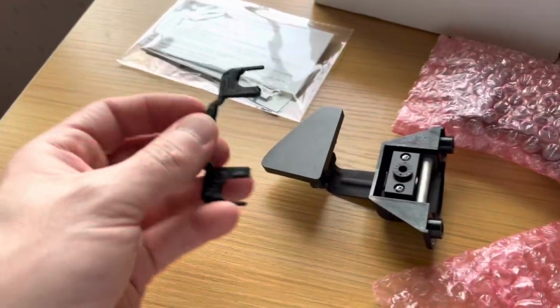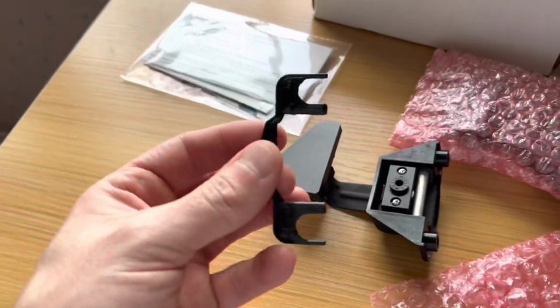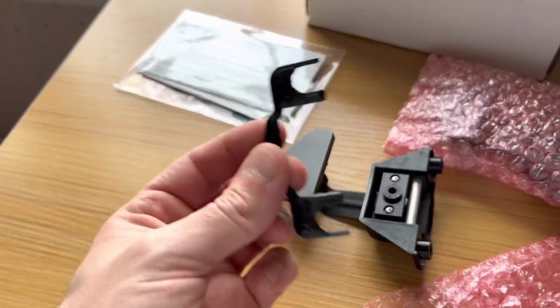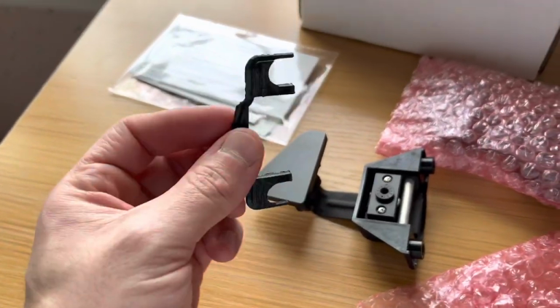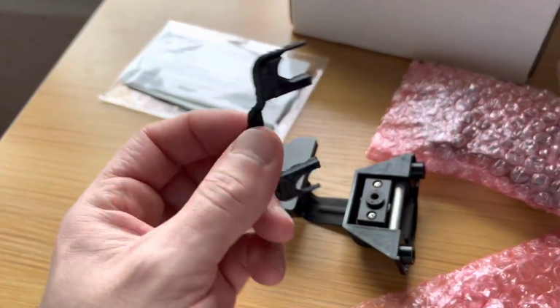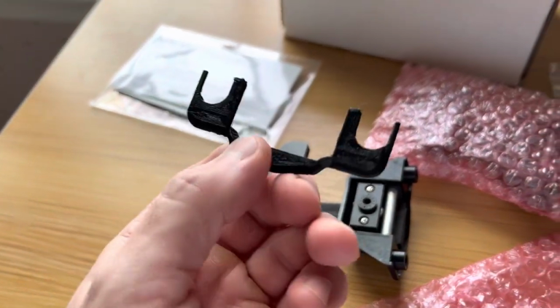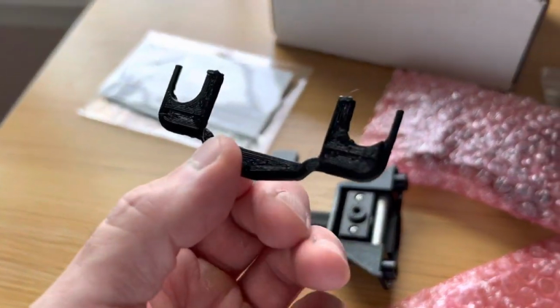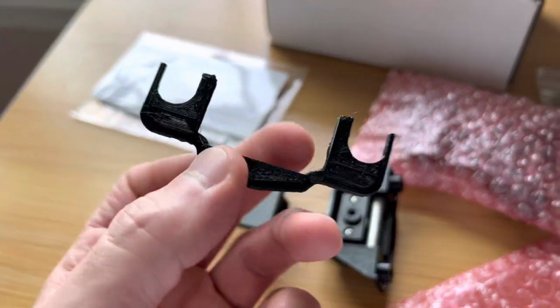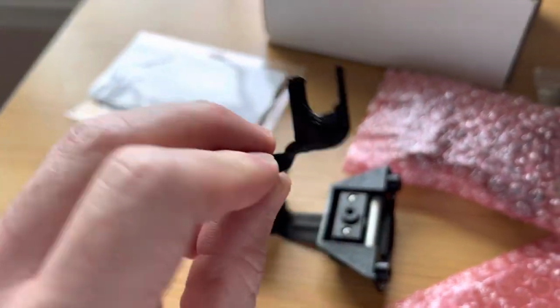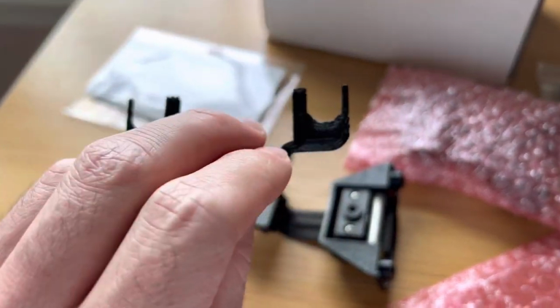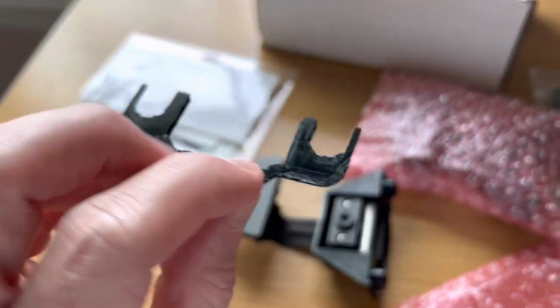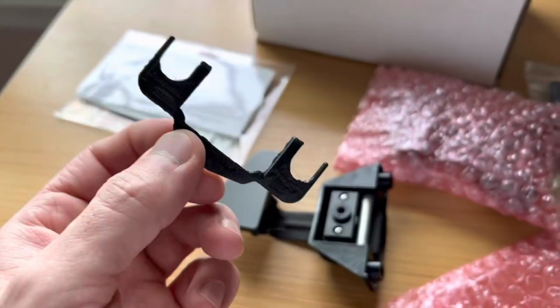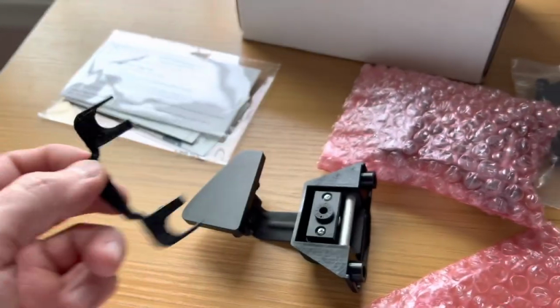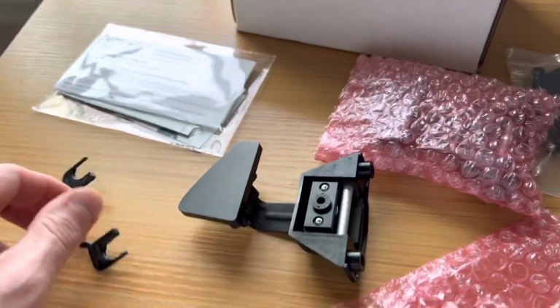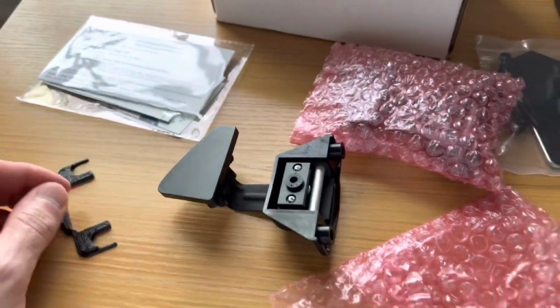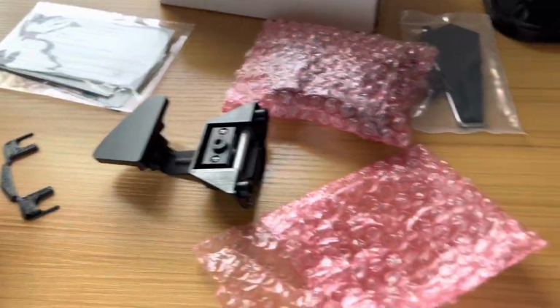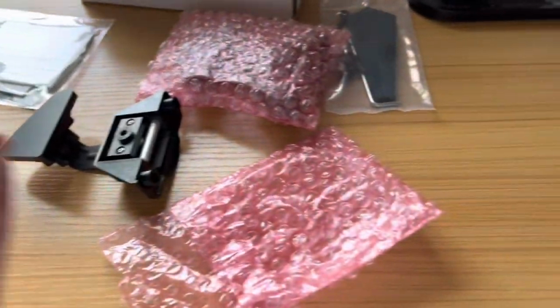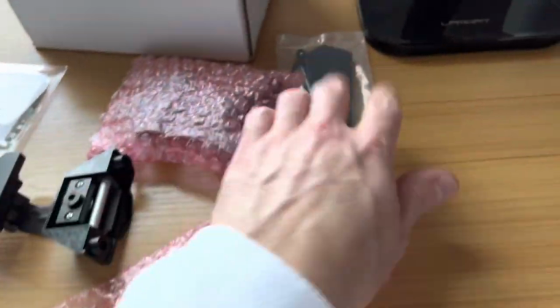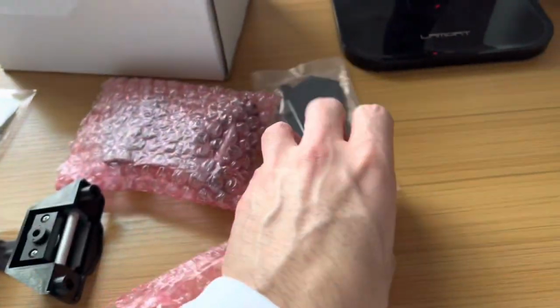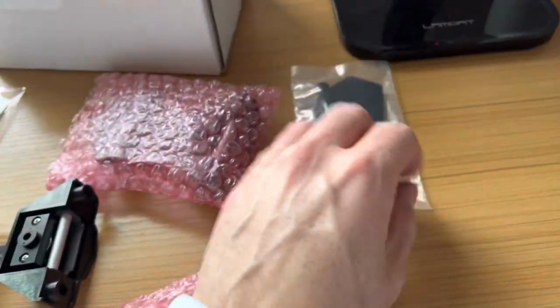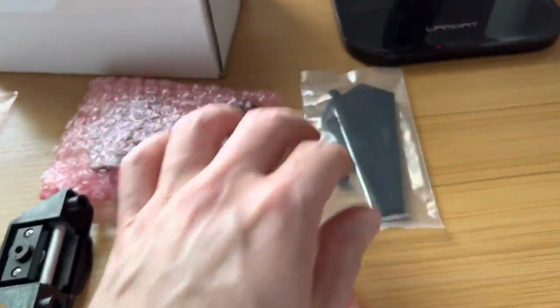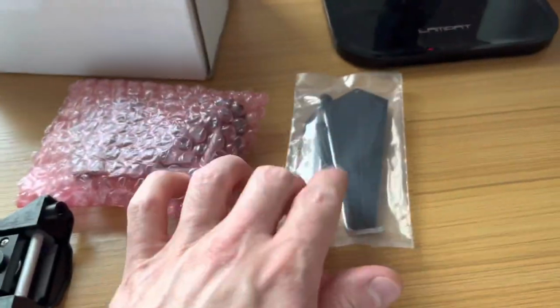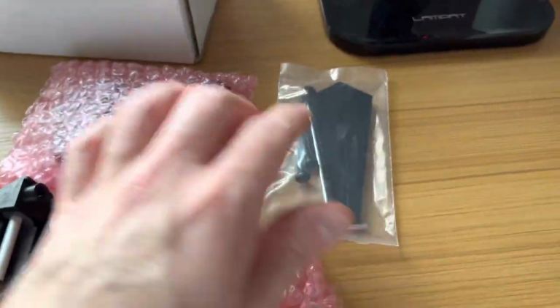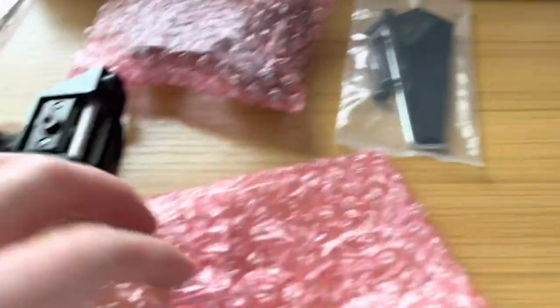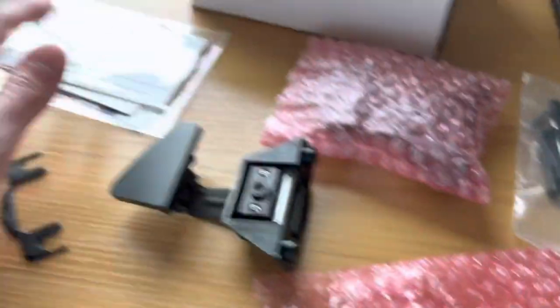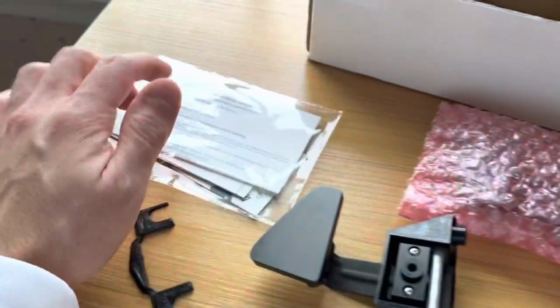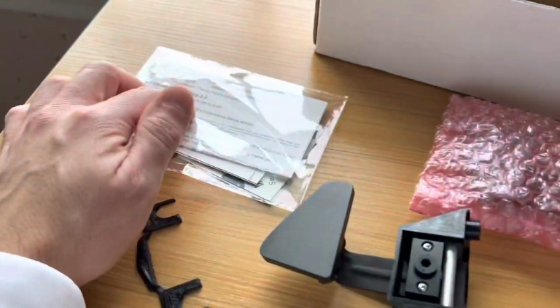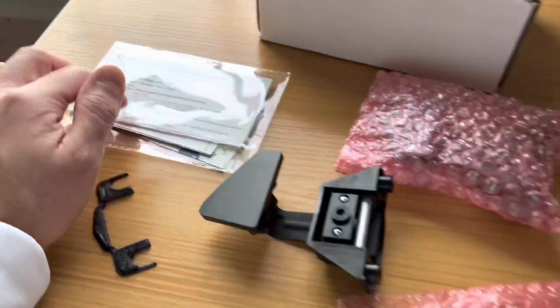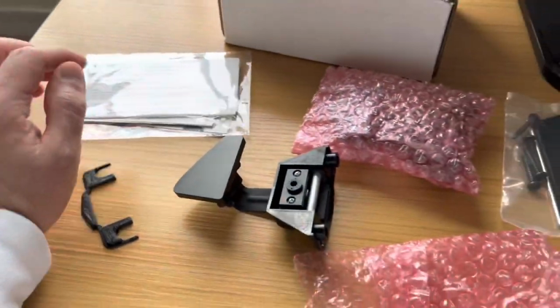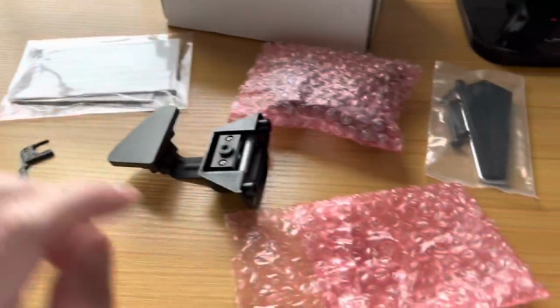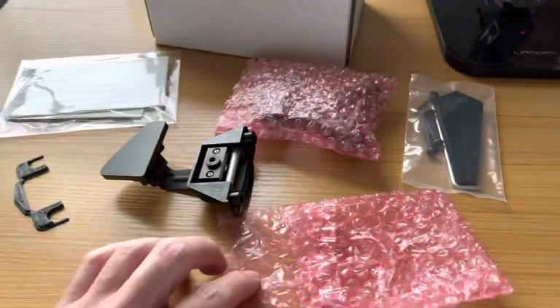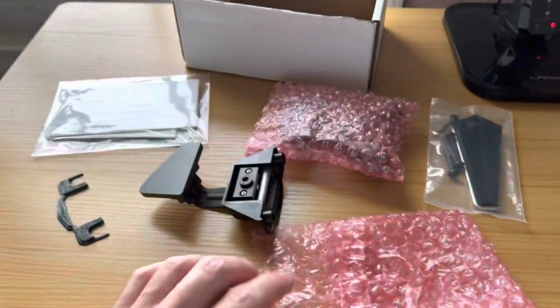It came with this piece - I have no idea what it is. It looks like it's 3D printed, probably something extremely useful. There's more stuff that I don't remember what it's for. Anyway, I just got to go through the instructions, but all right, we're going to get to it.